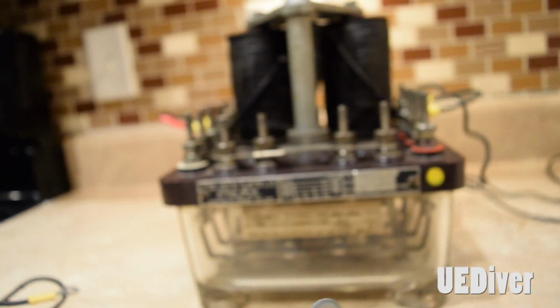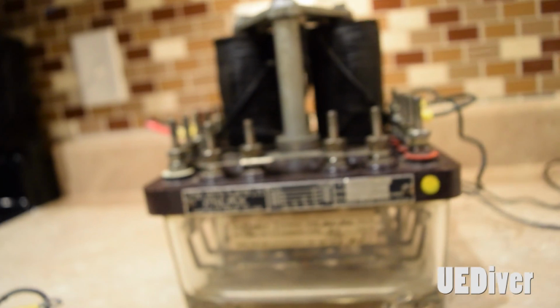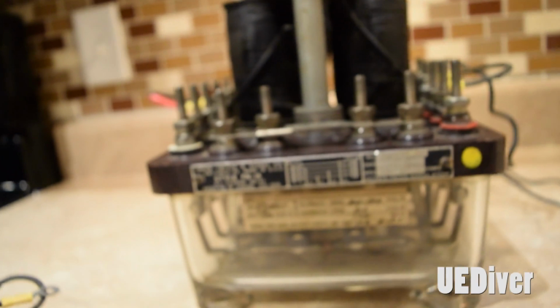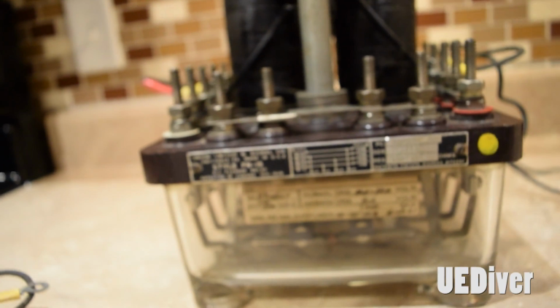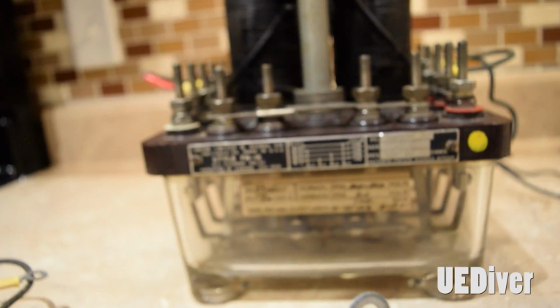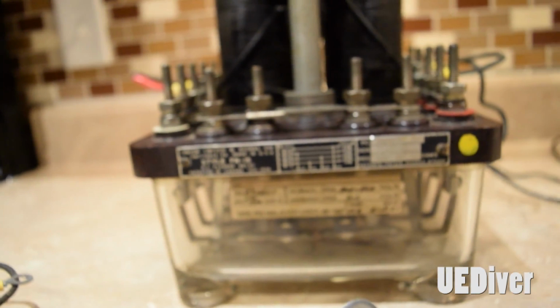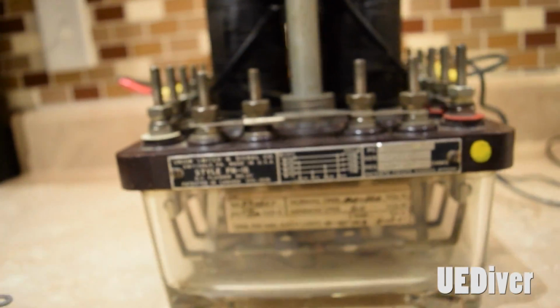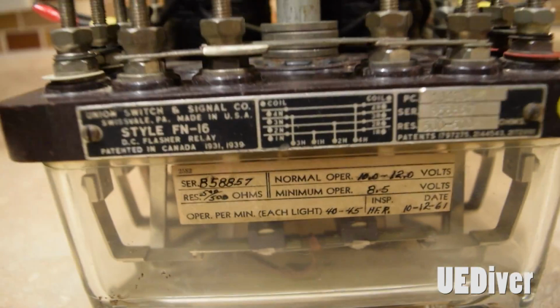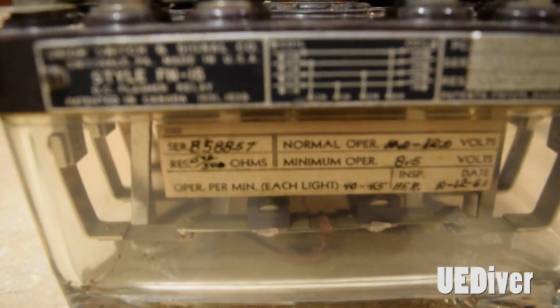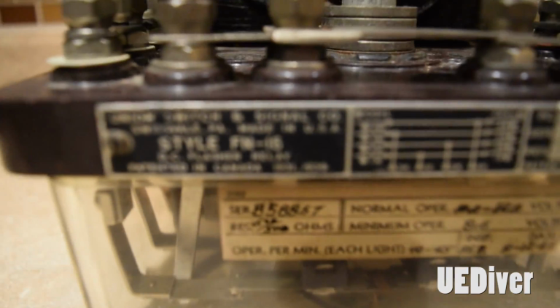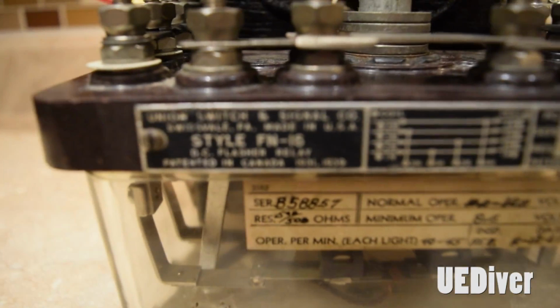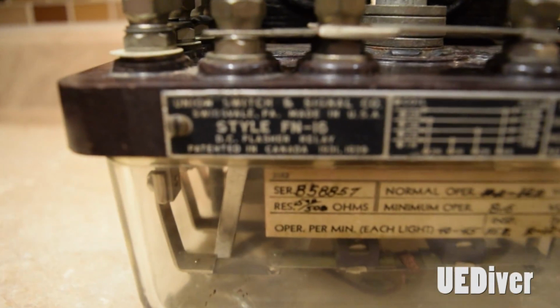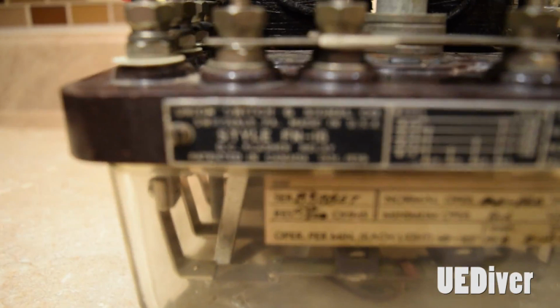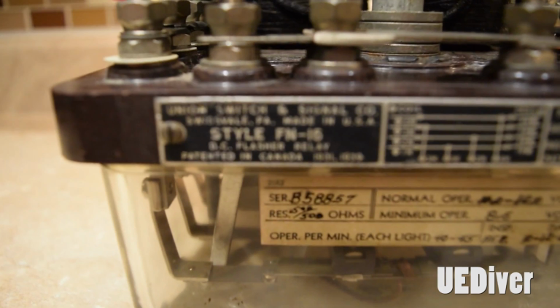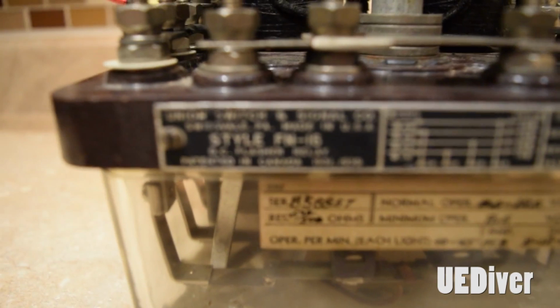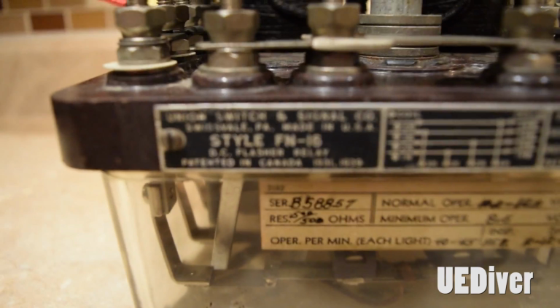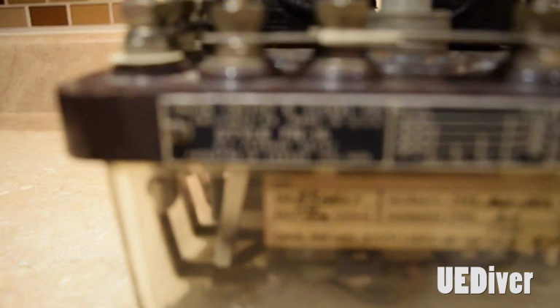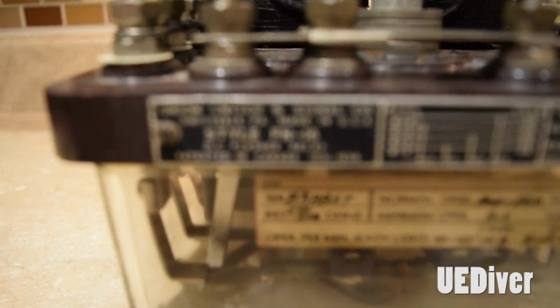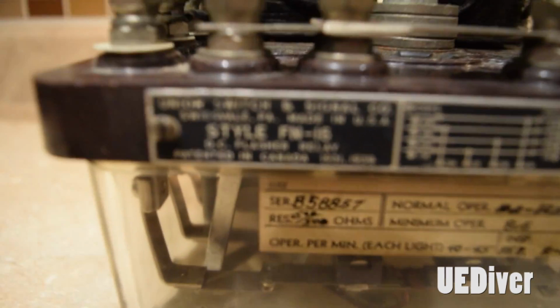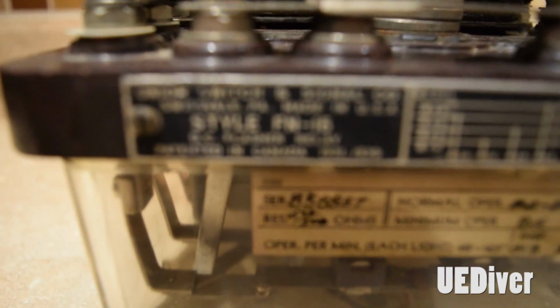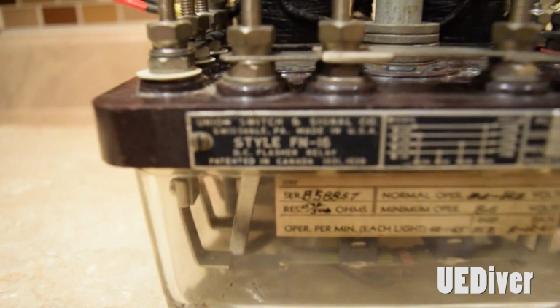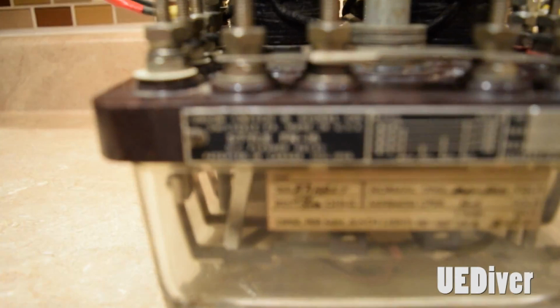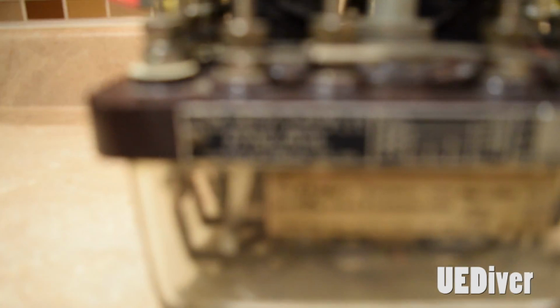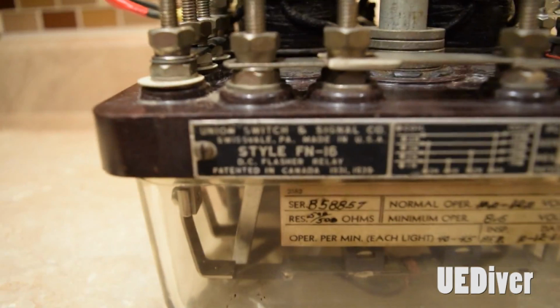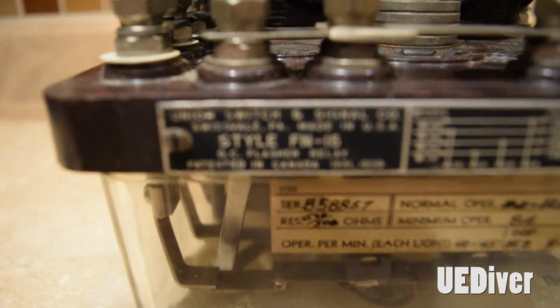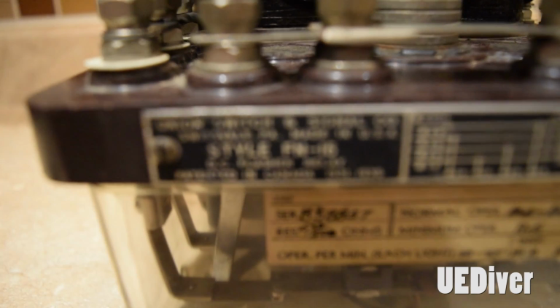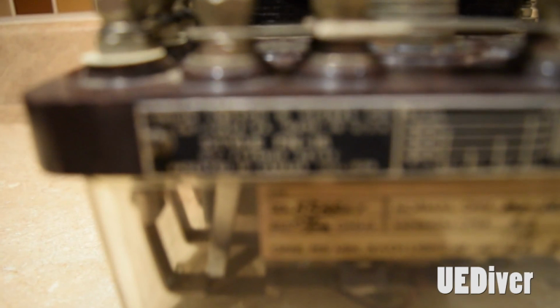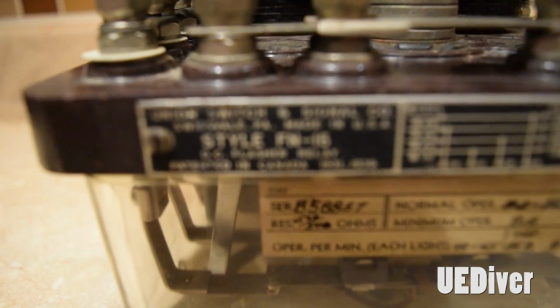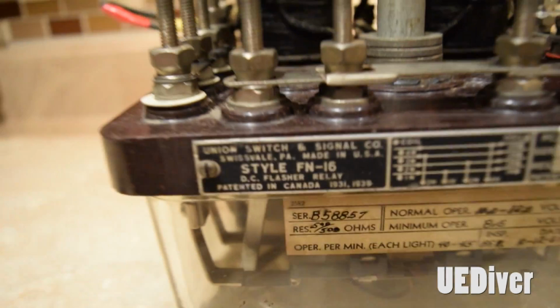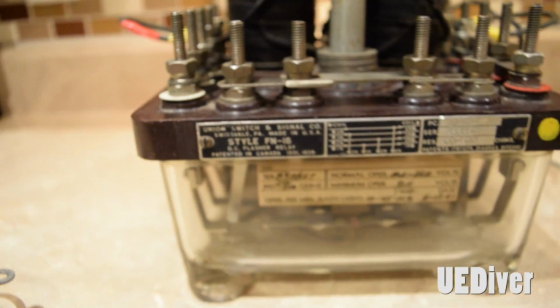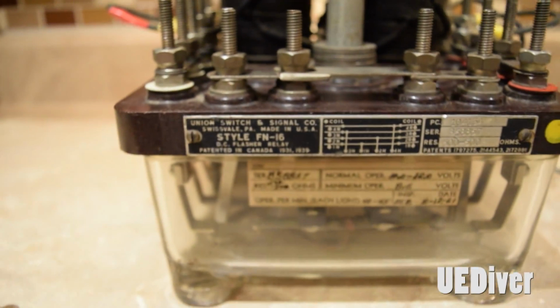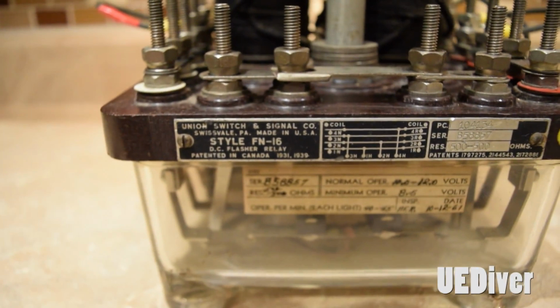Sorry, I'm going to lose my voice here, so I apologize for that. But again, it's the FN-16A. I'm going to try to get it in focus right there.